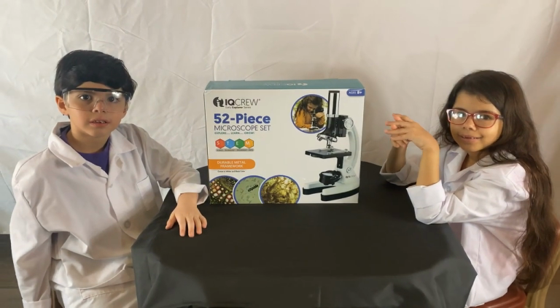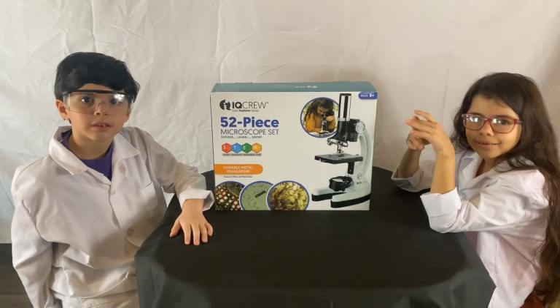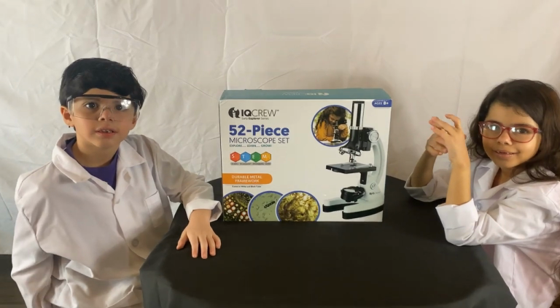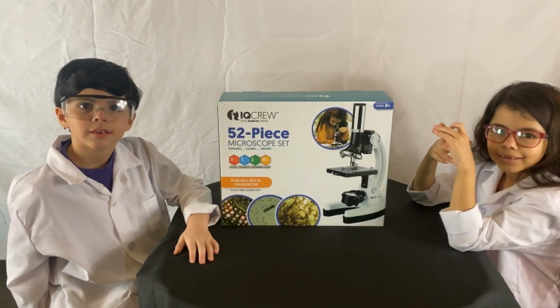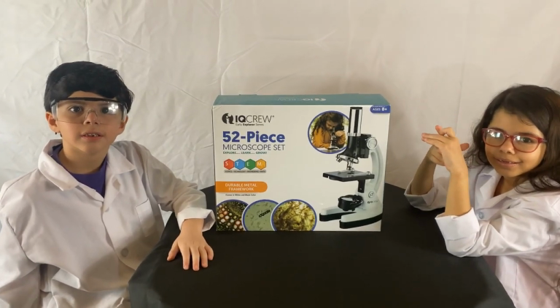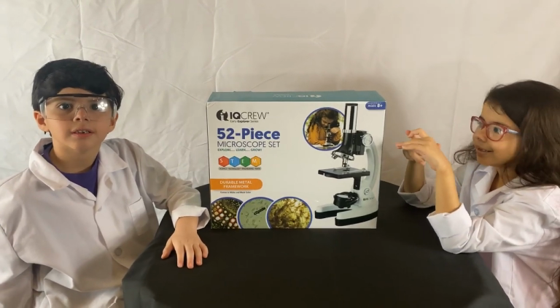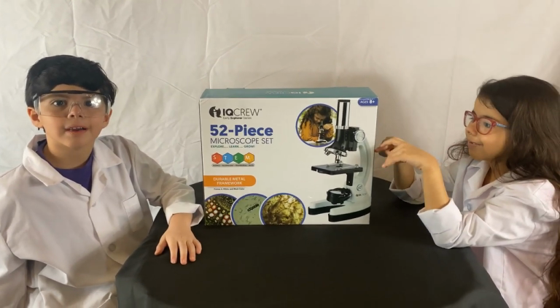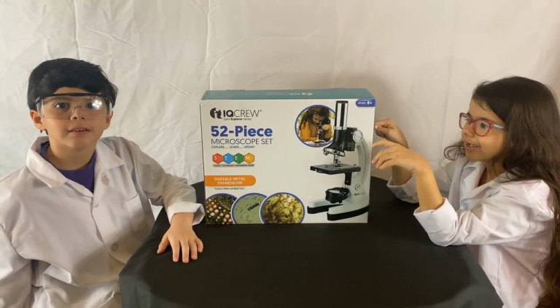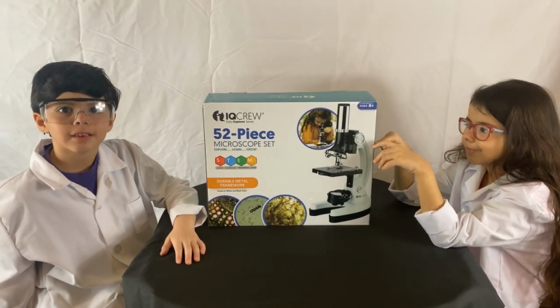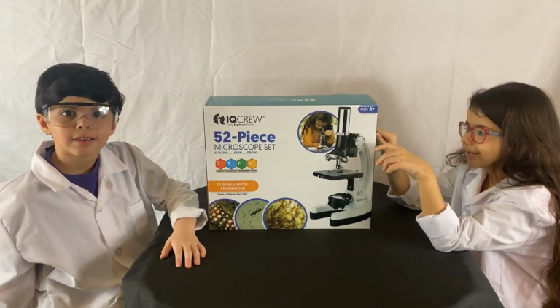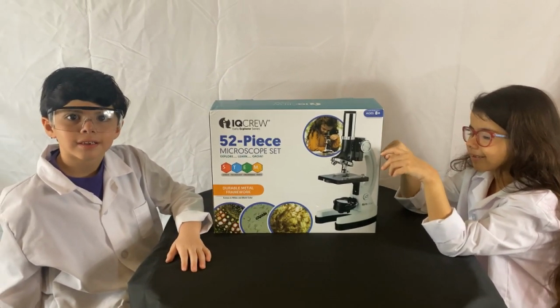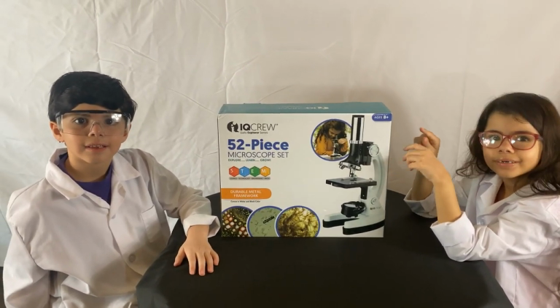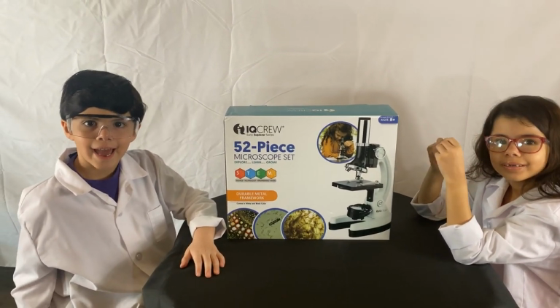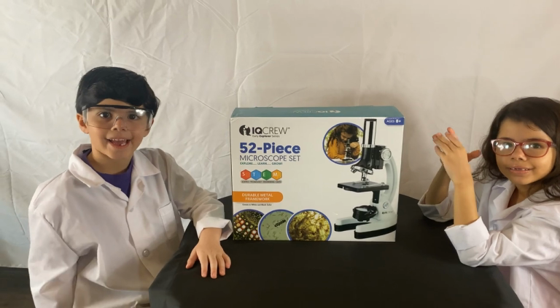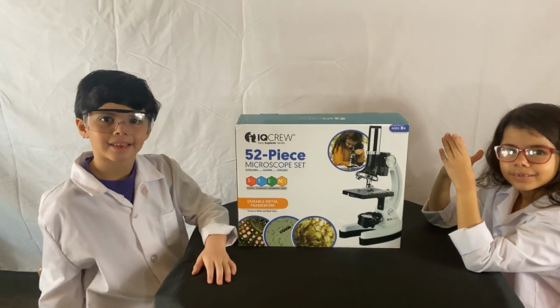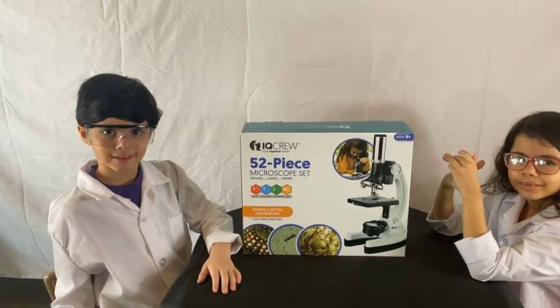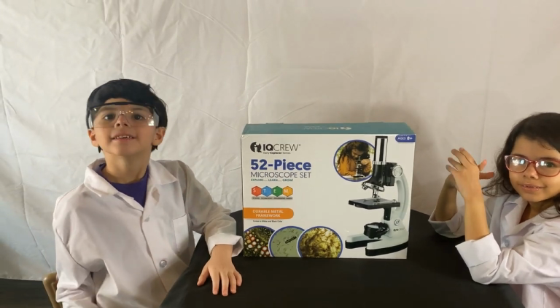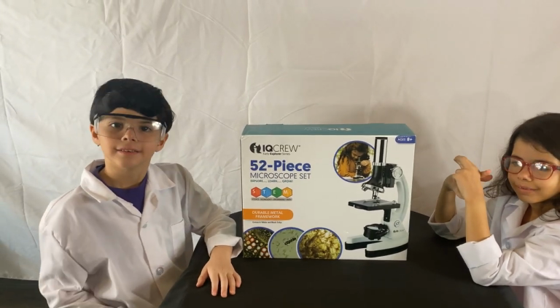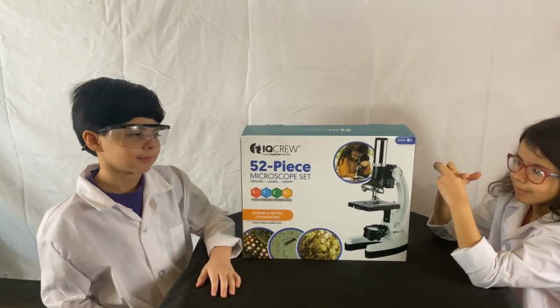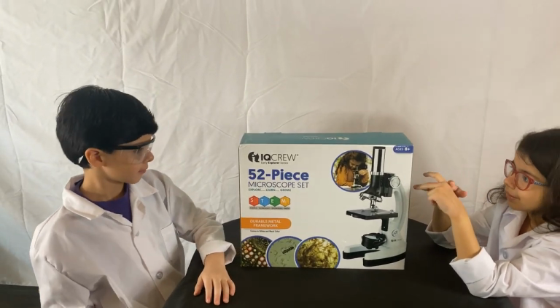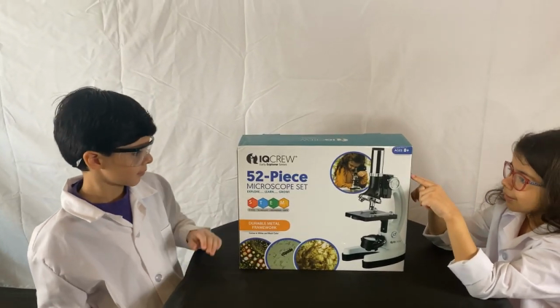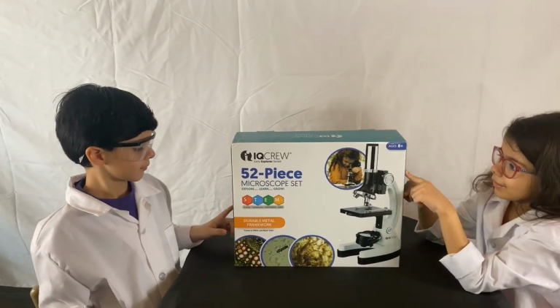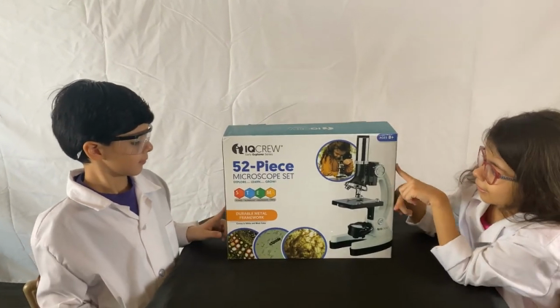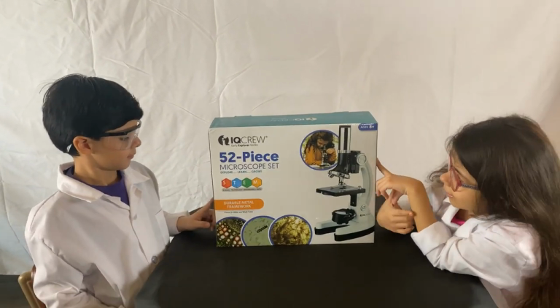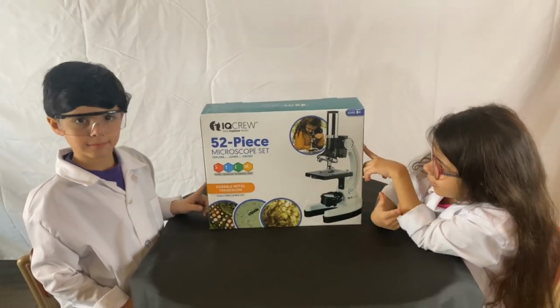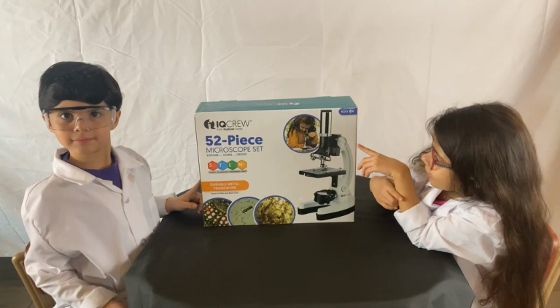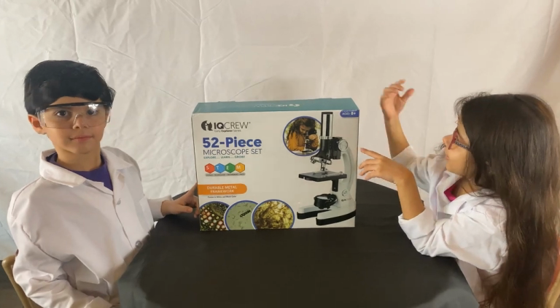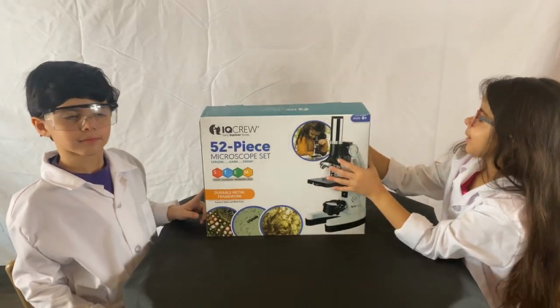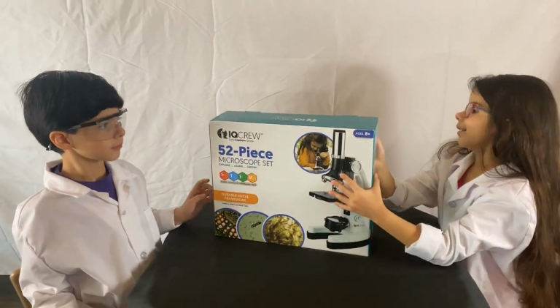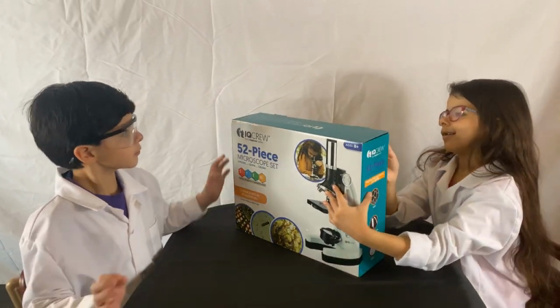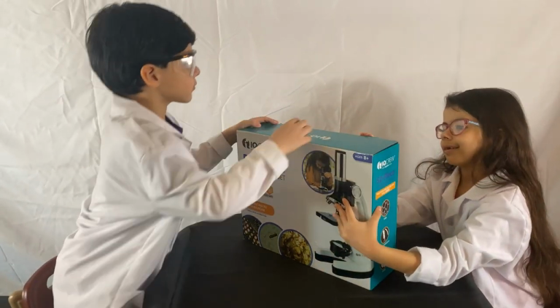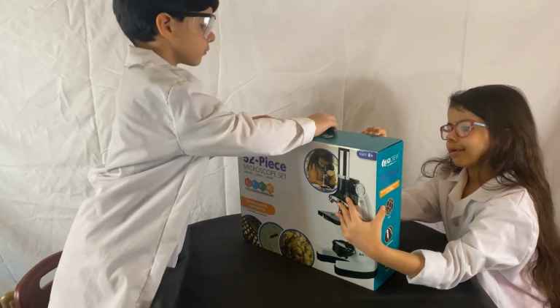Hey, Mama and Papa, what do you guys have there? My first microscope. Microscope, Papa? The IQ Crew by AmScope. Let's see what it comes with. It comes with 52 pieces.